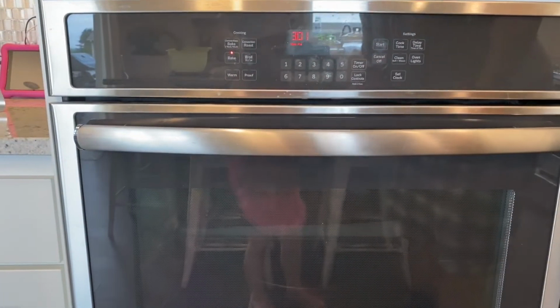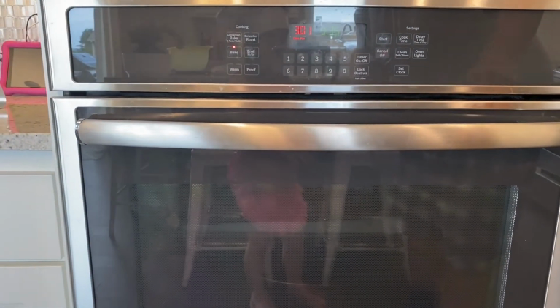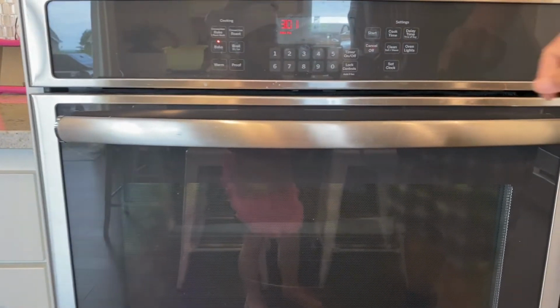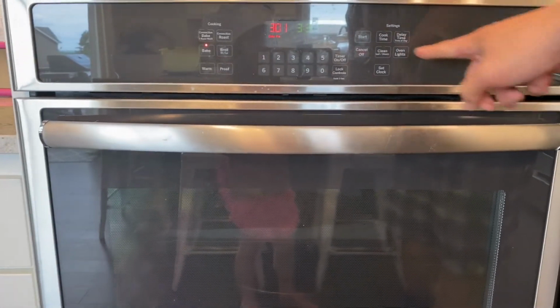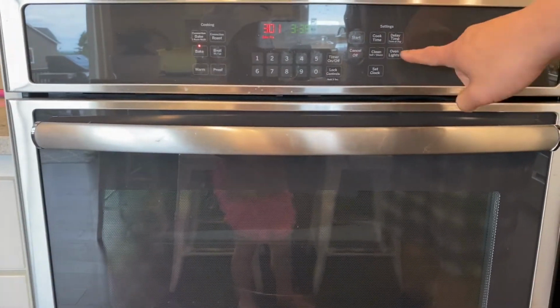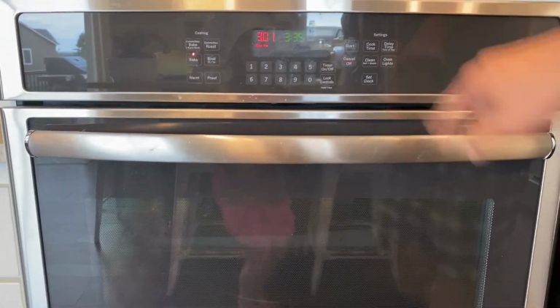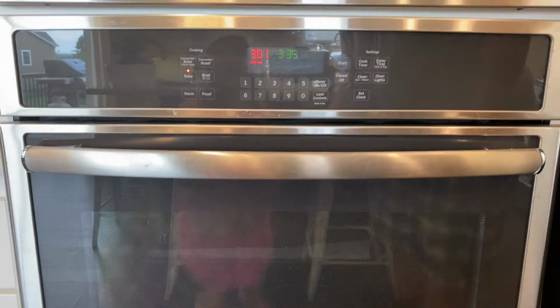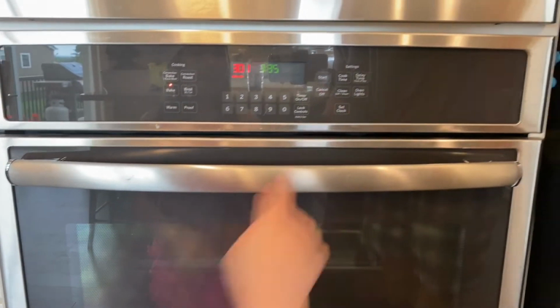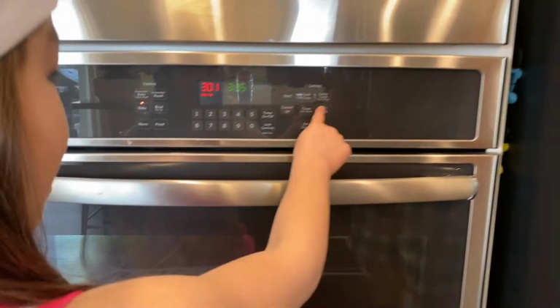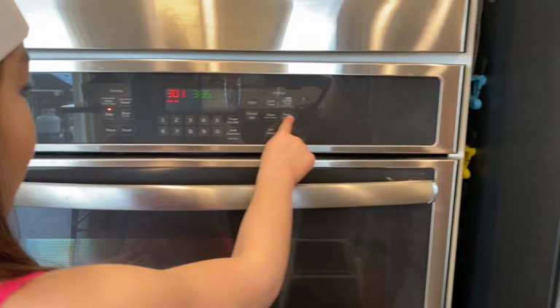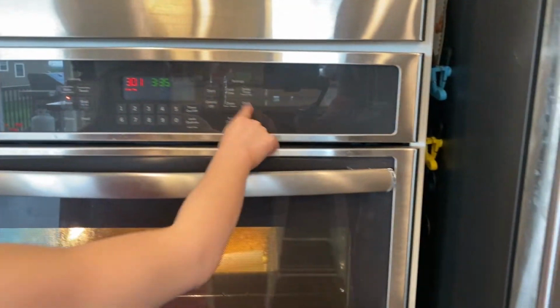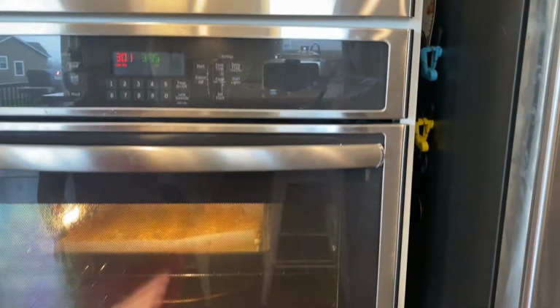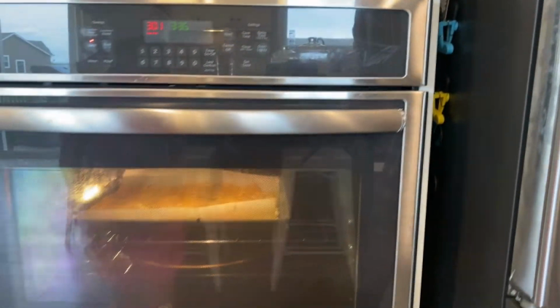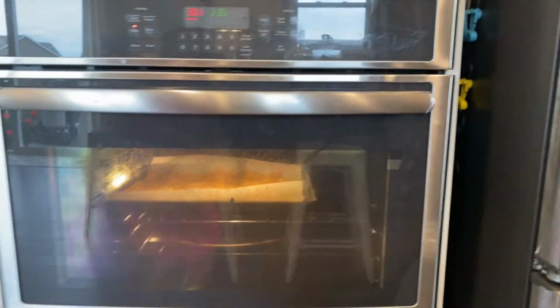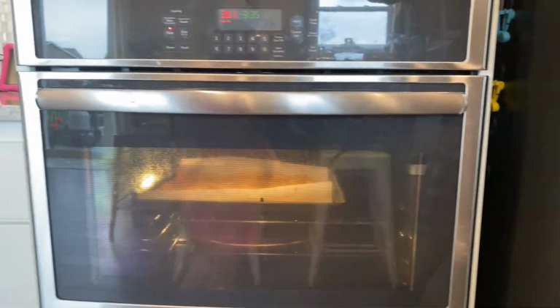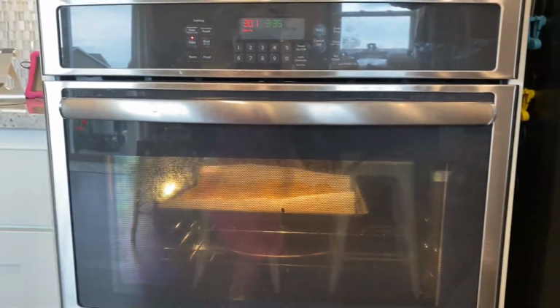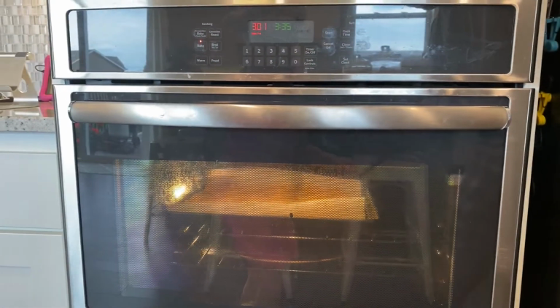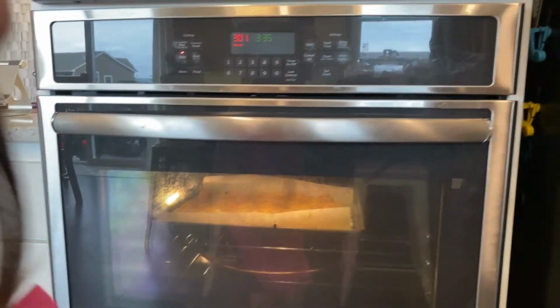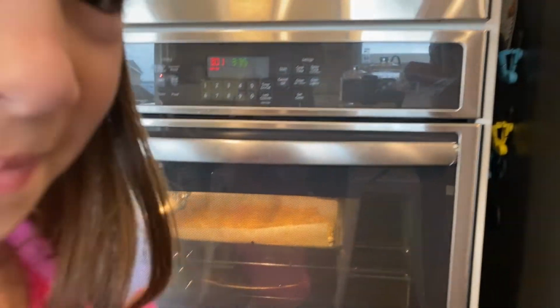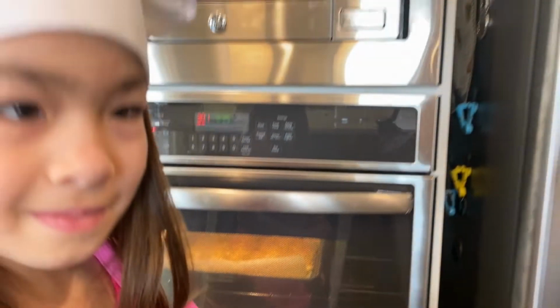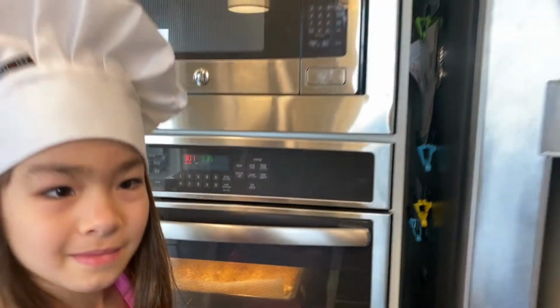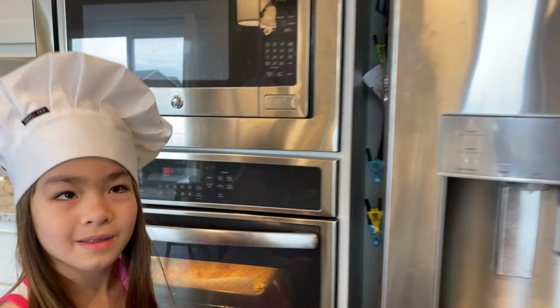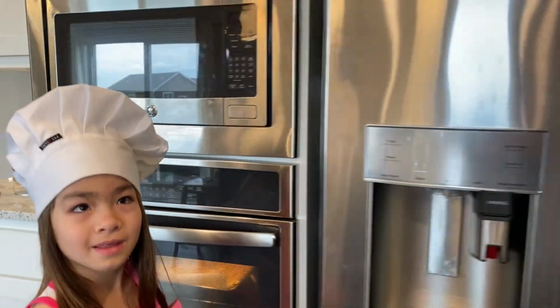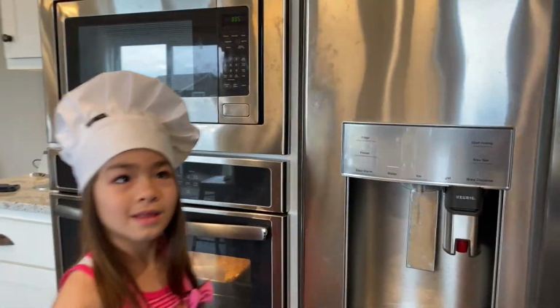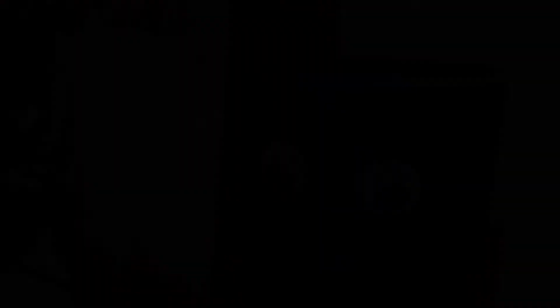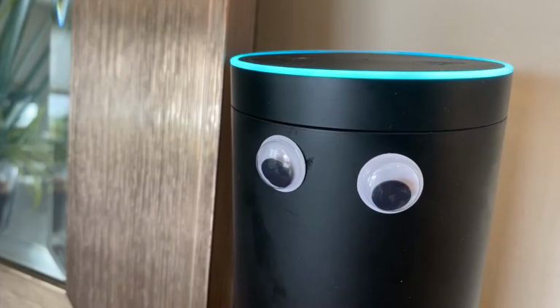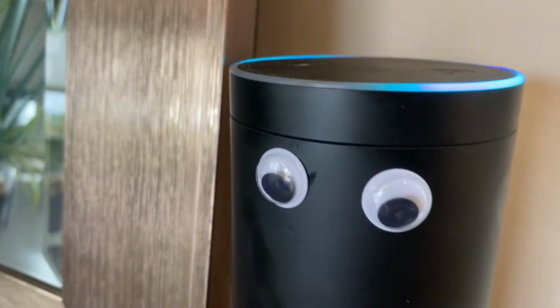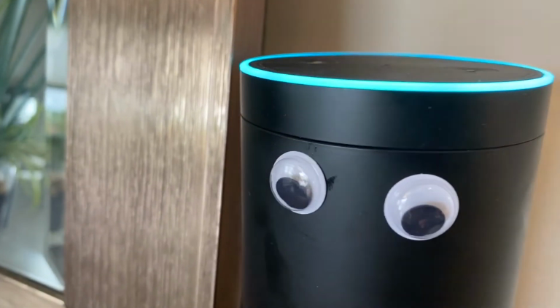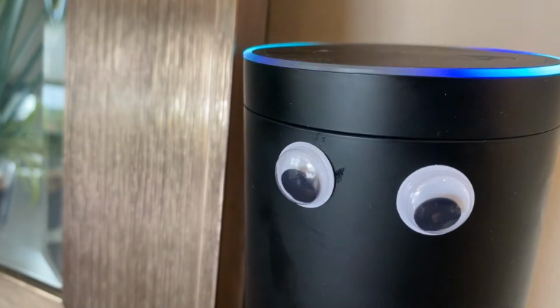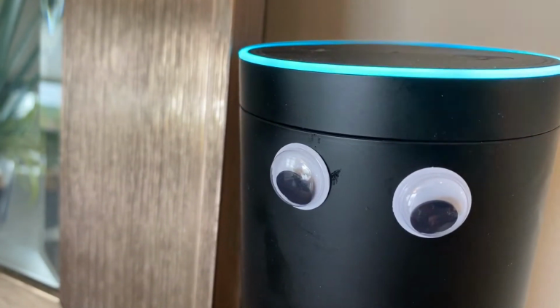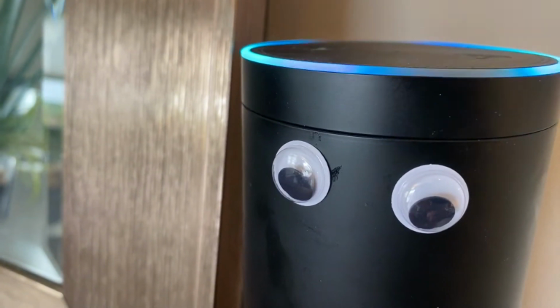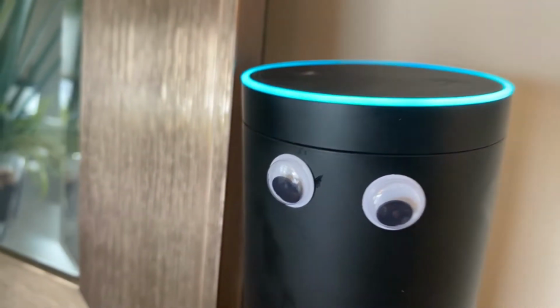Alright, should we turn the oven light on? We'll come watch it. Have we got the timer set? Yep. Alright. We'll come back, huh? Can I open the oven?